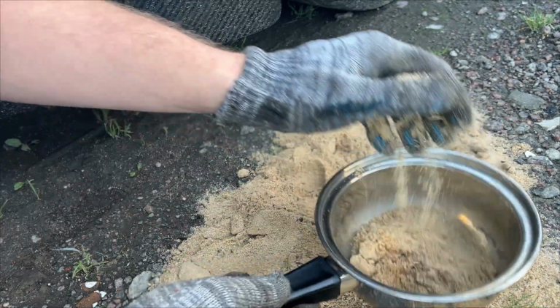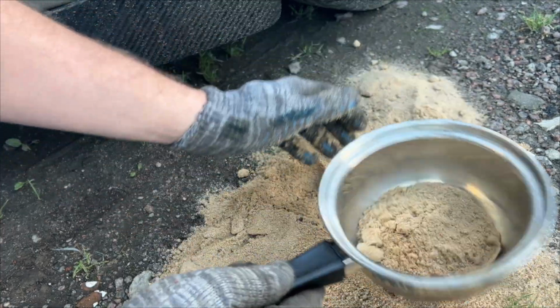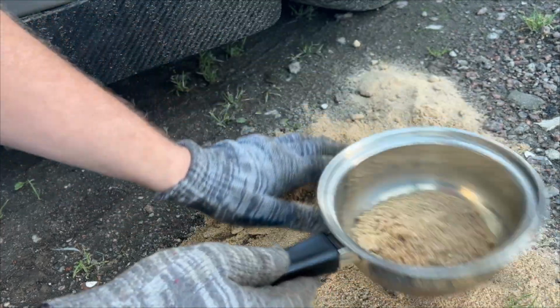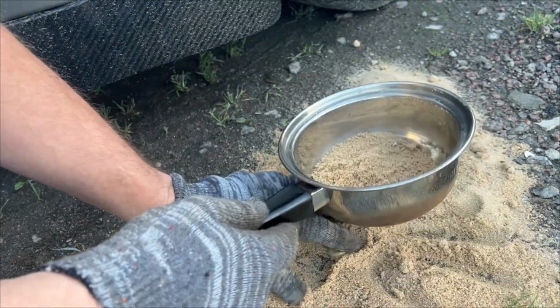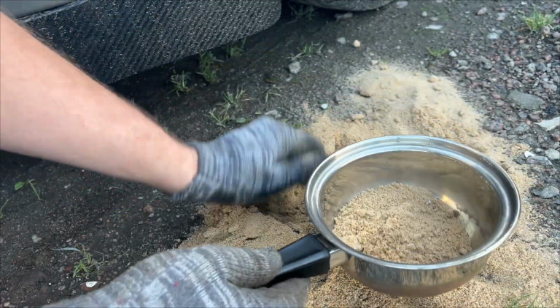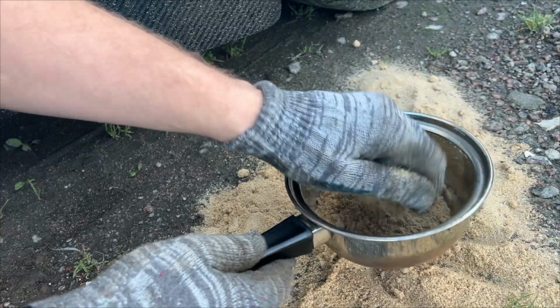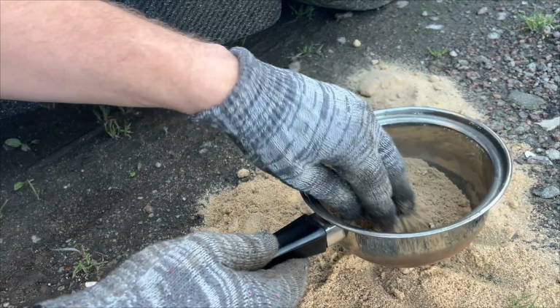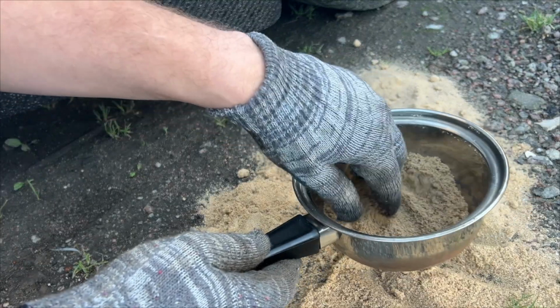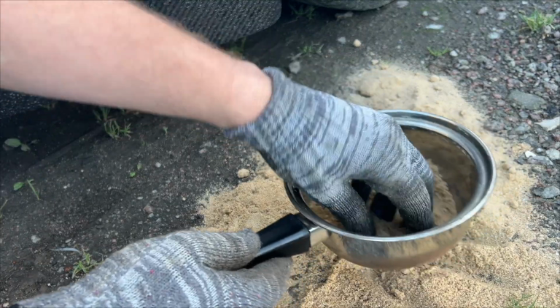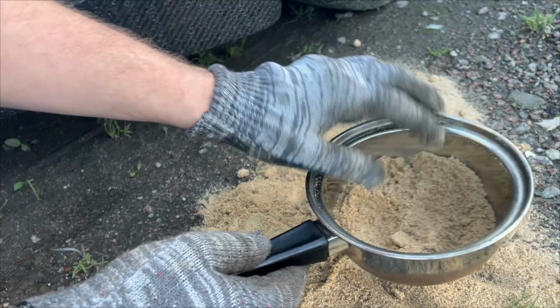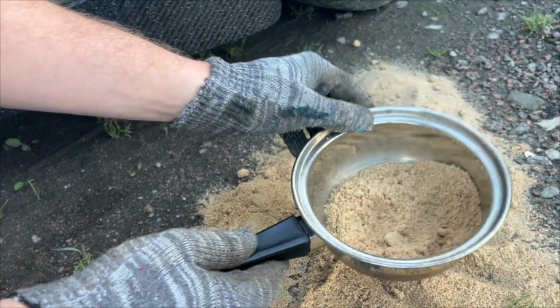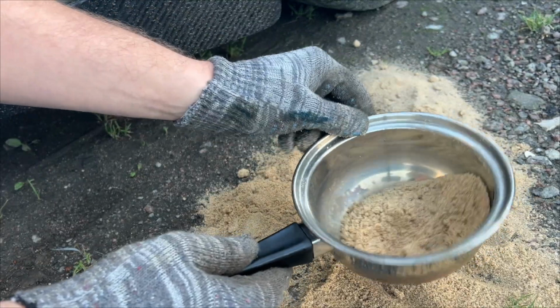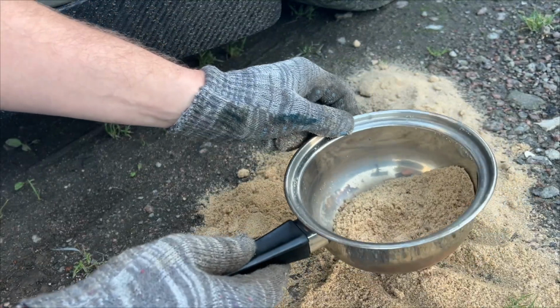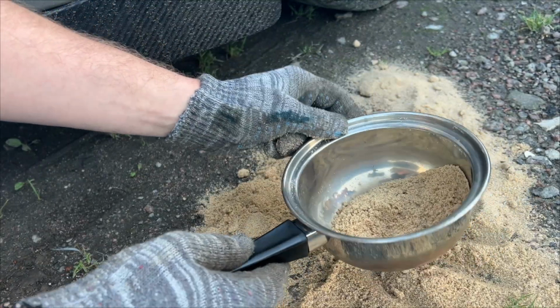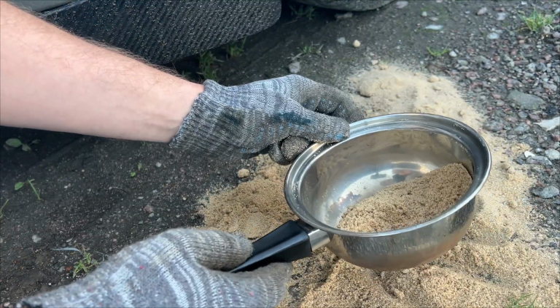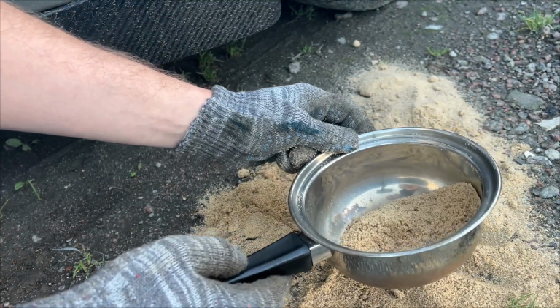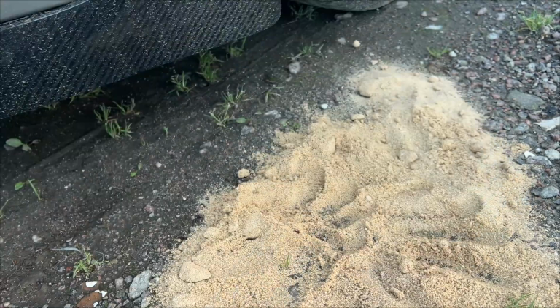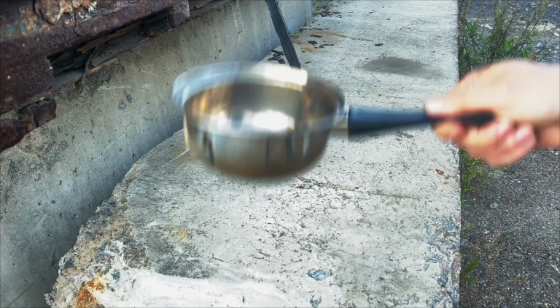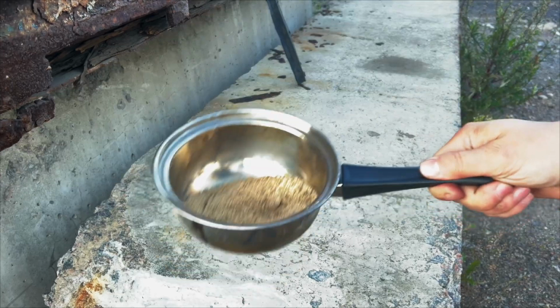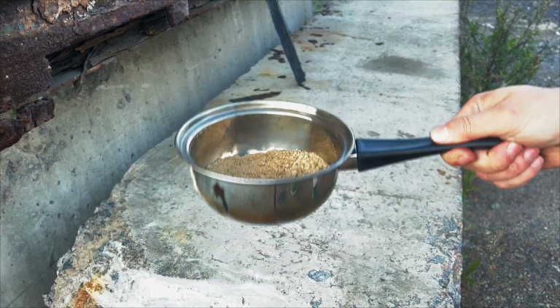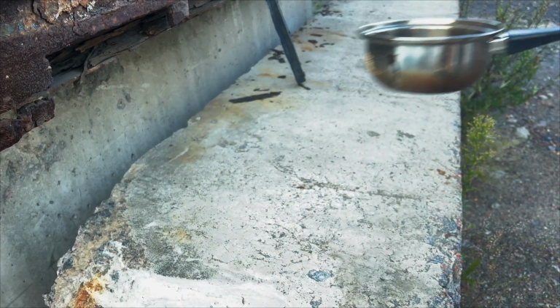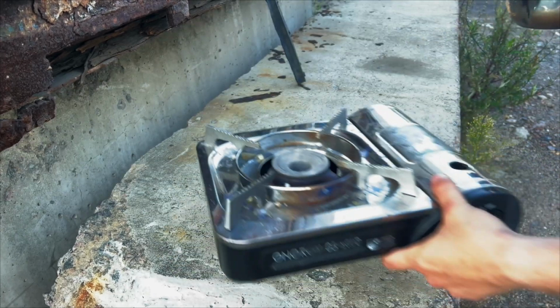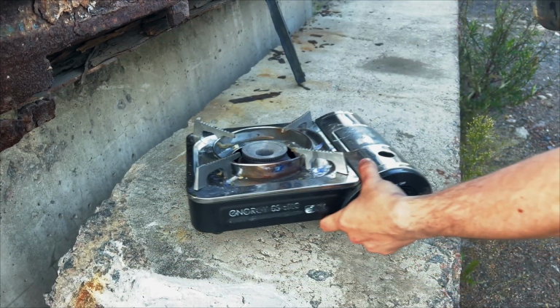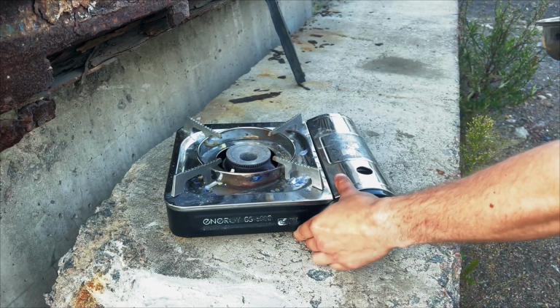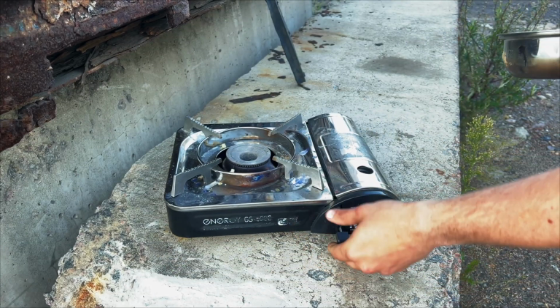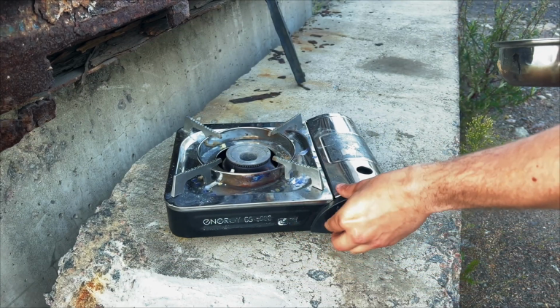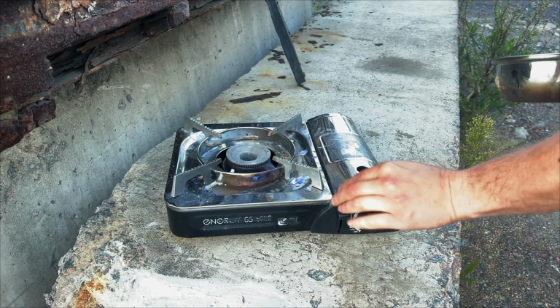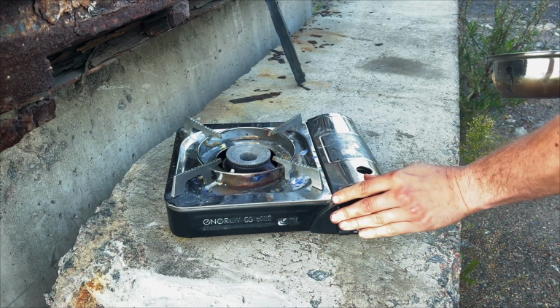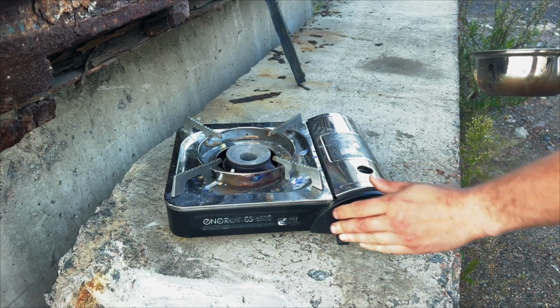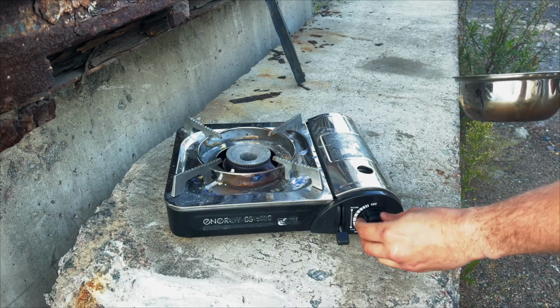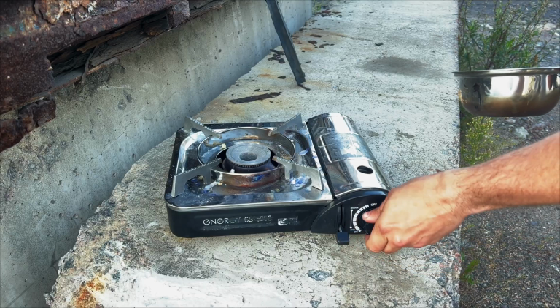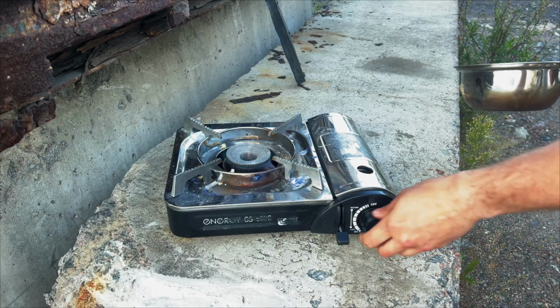All of China used this secret, and my neighbor knew about it but kept quiet too. You will know and share this knowledge with everyone. After all, this is the best metal welding without welding.